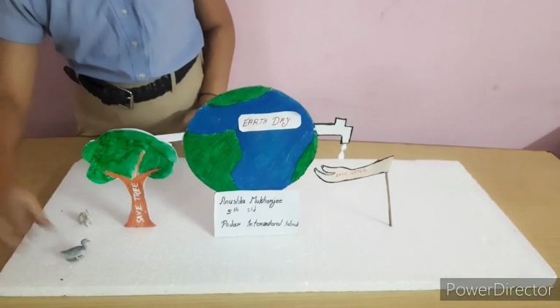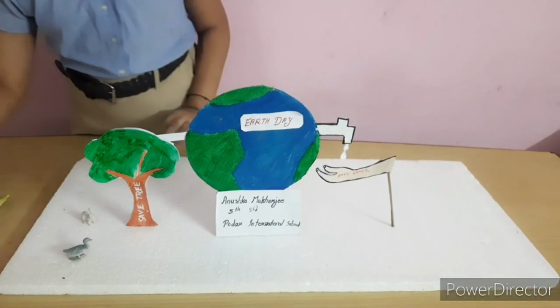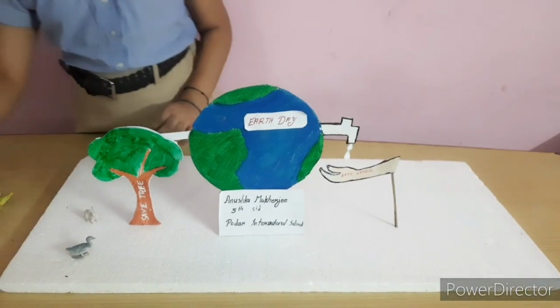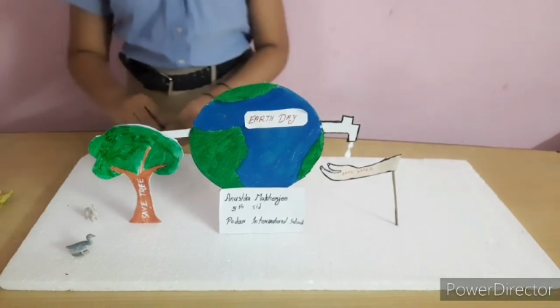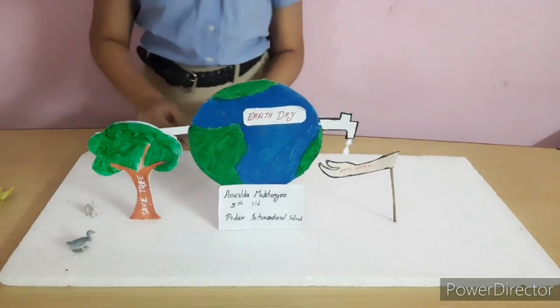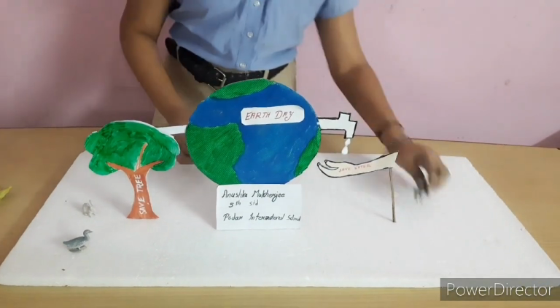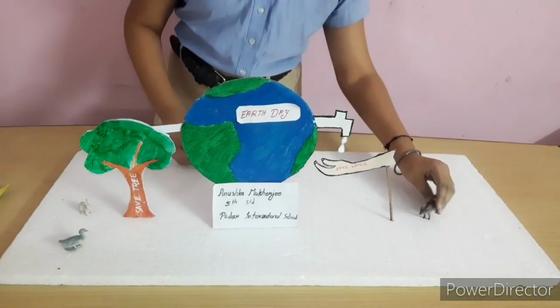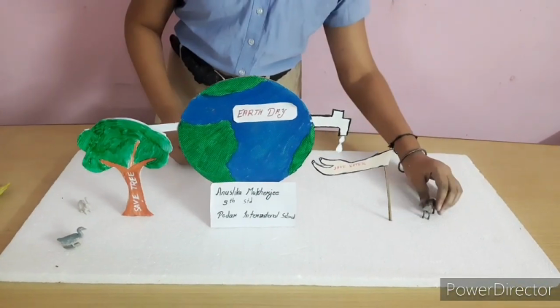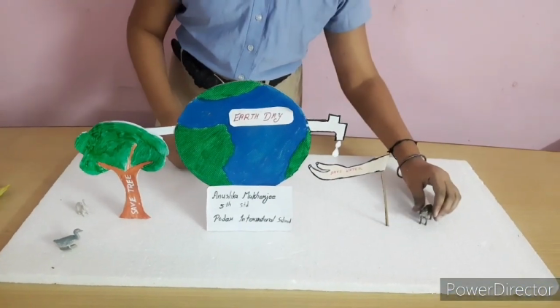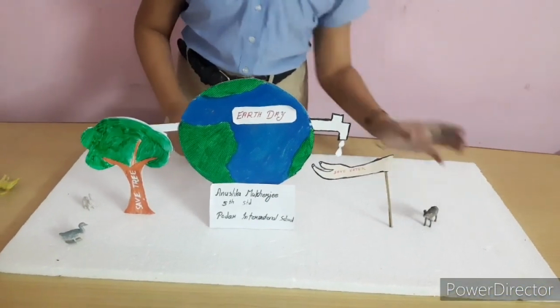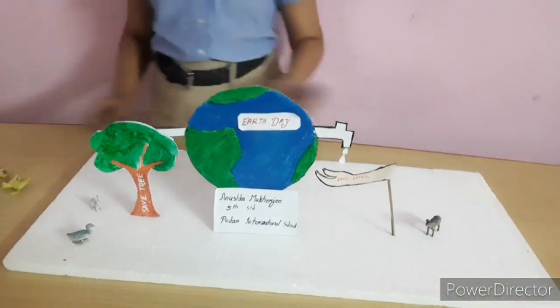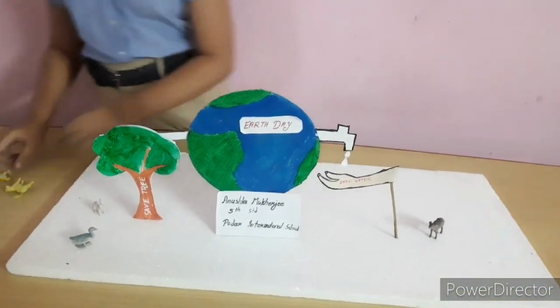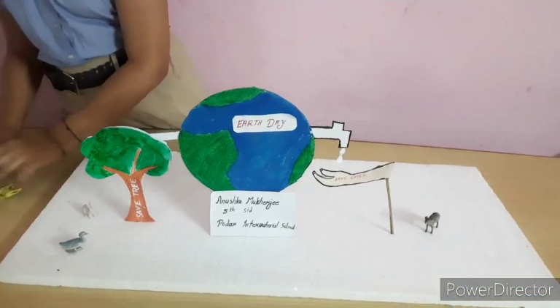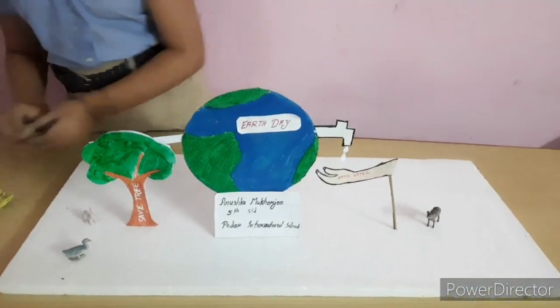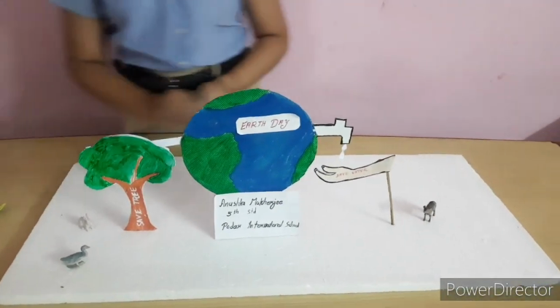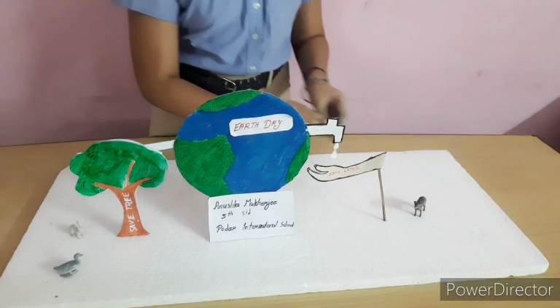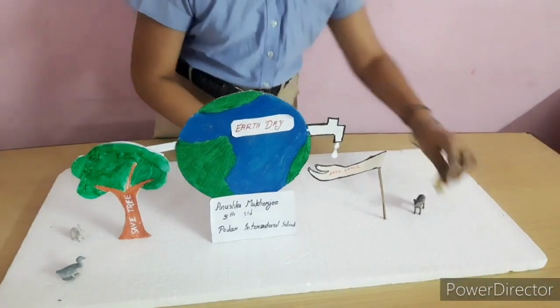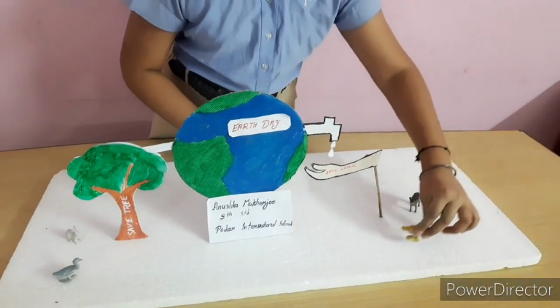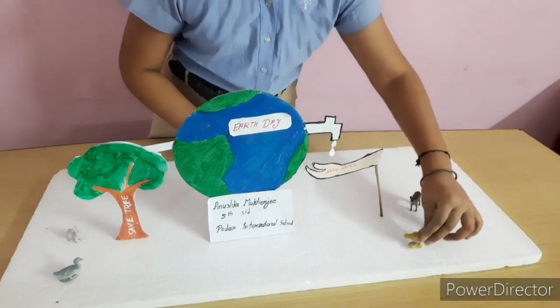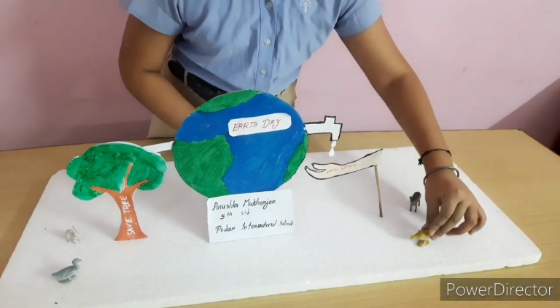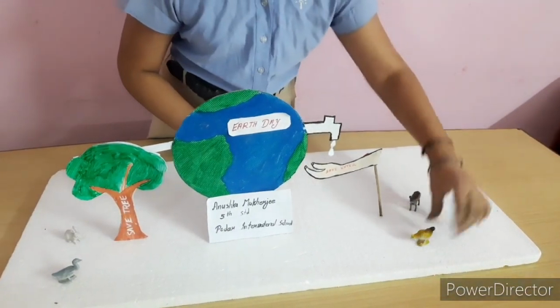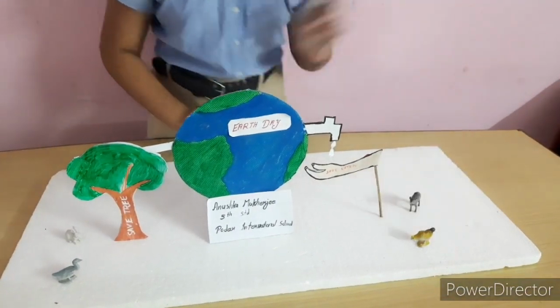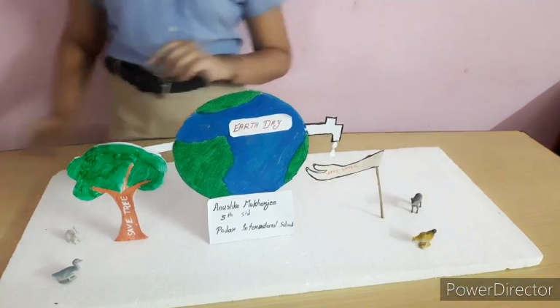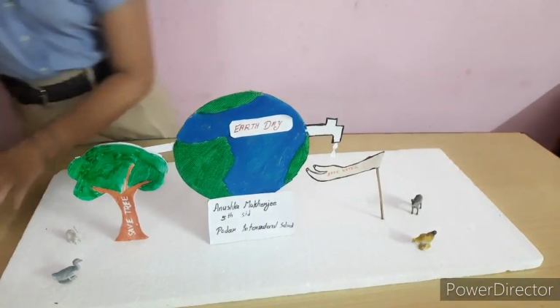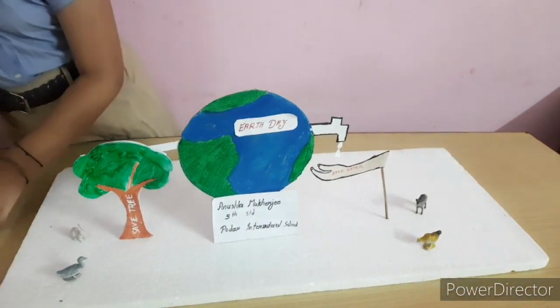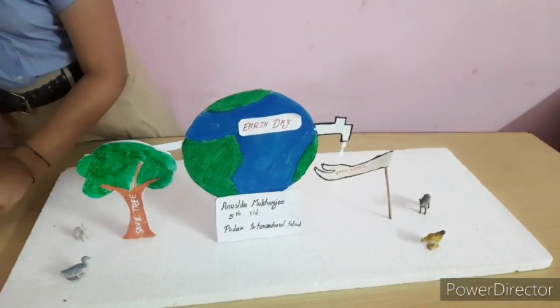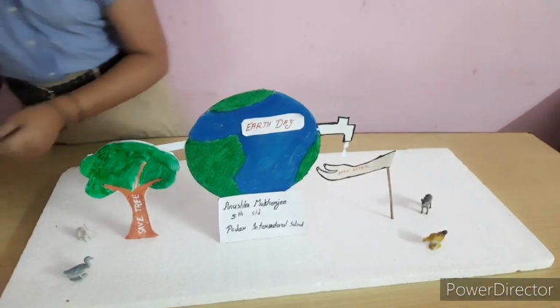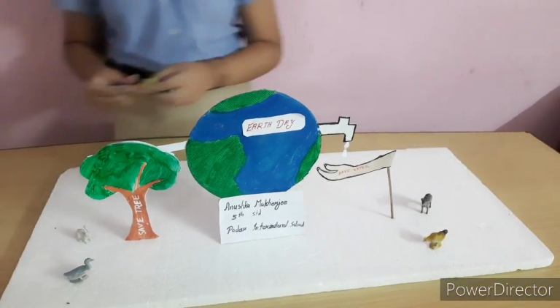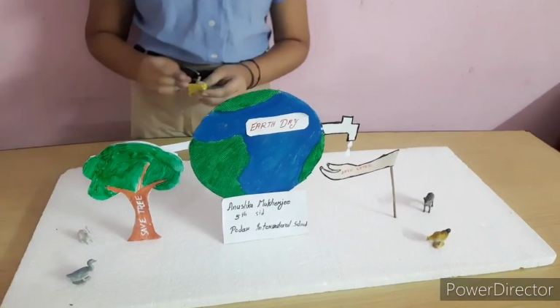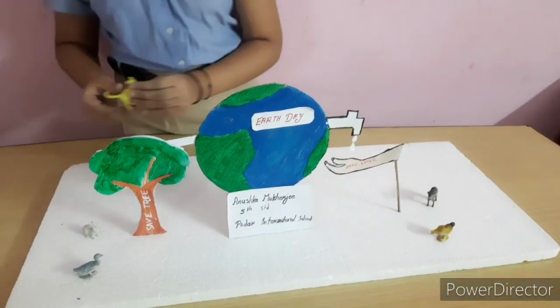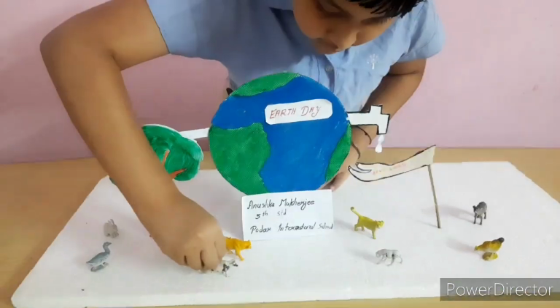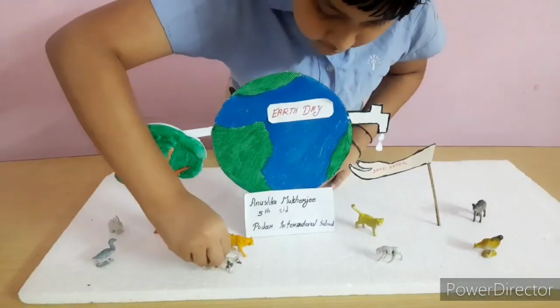Now decorate the model as you wish, like animals, plants, etc.